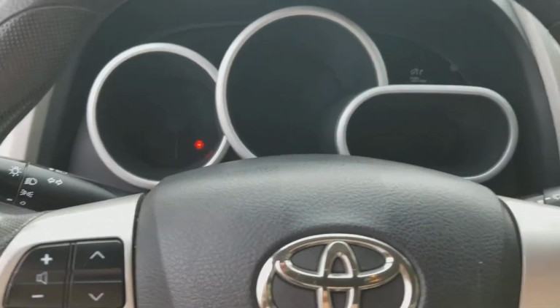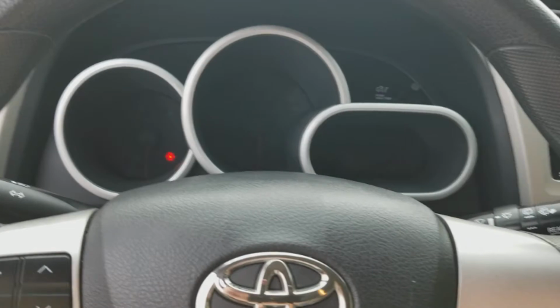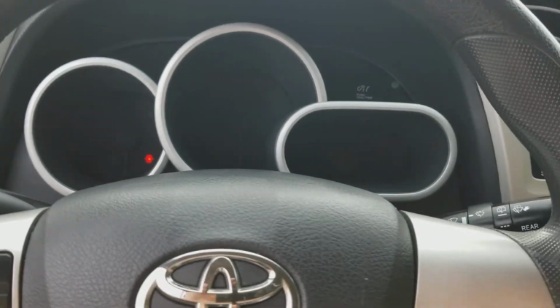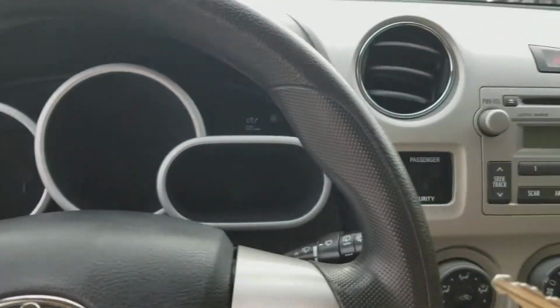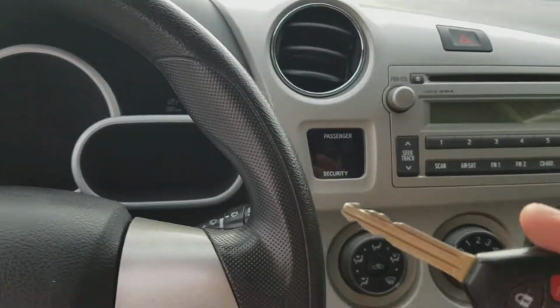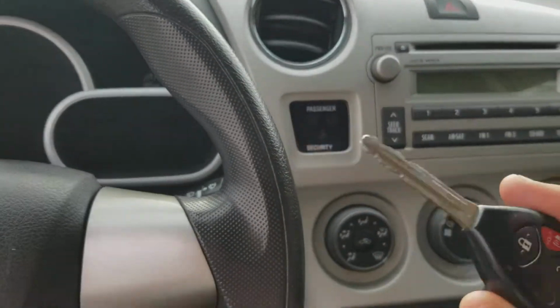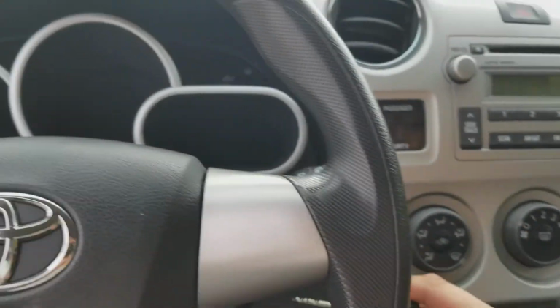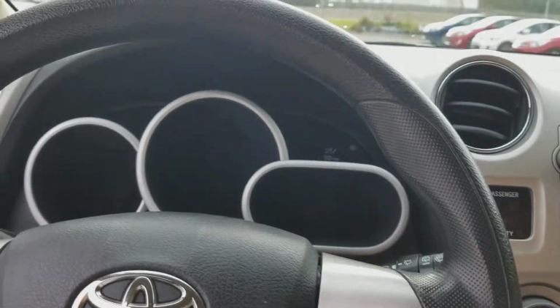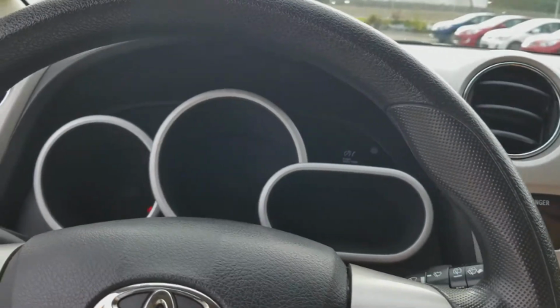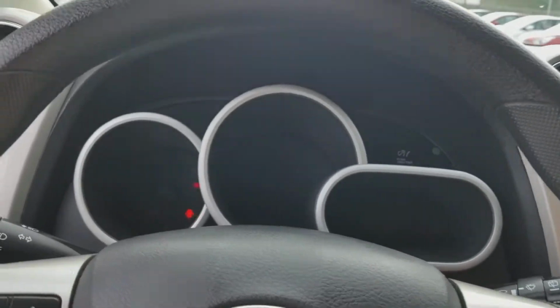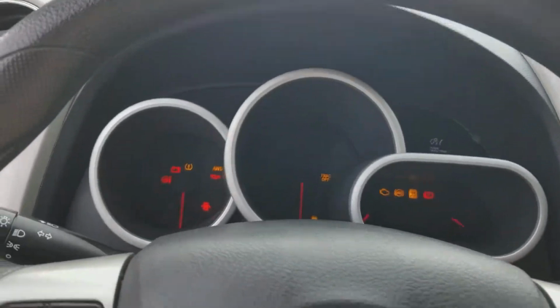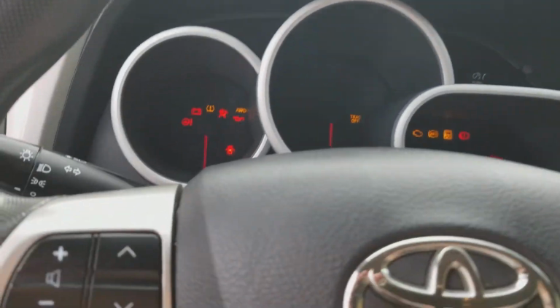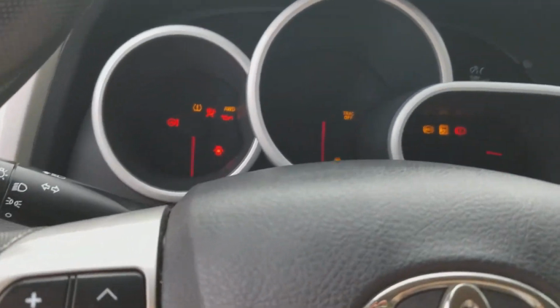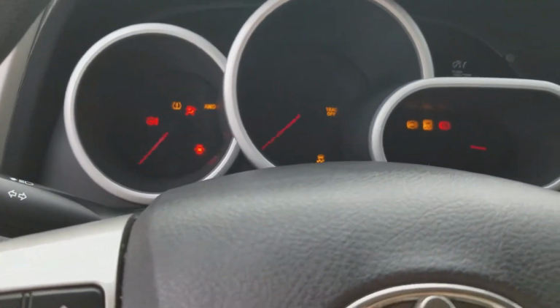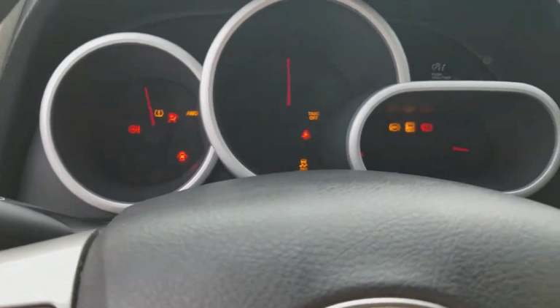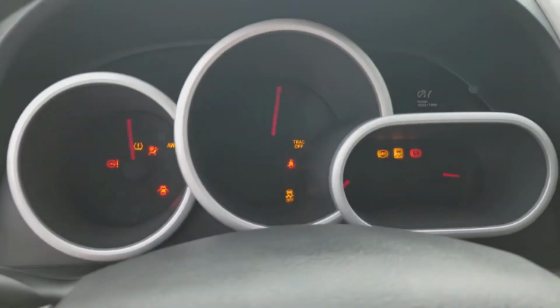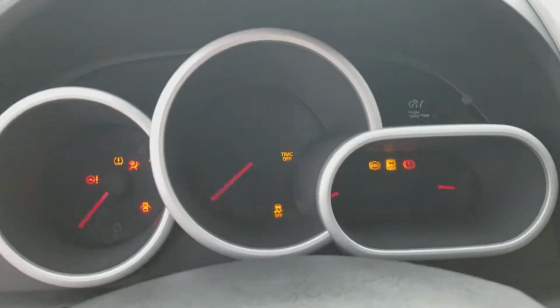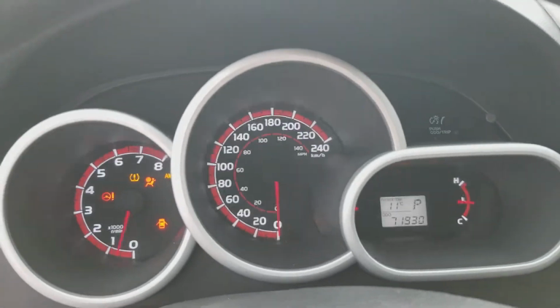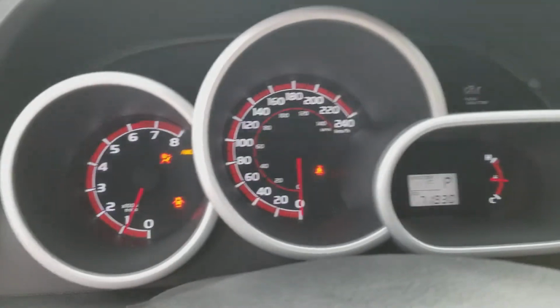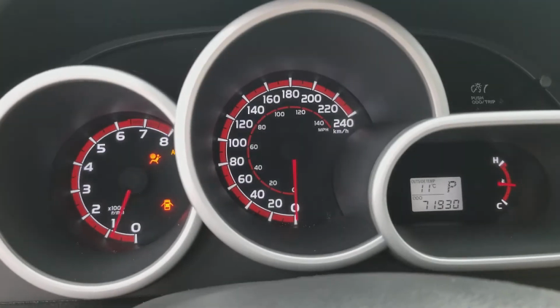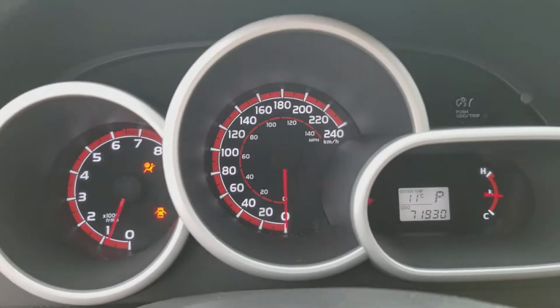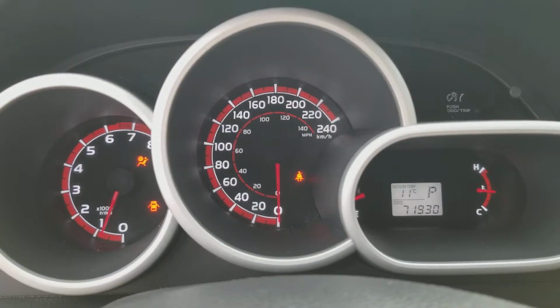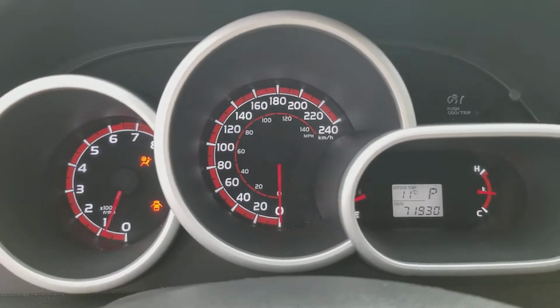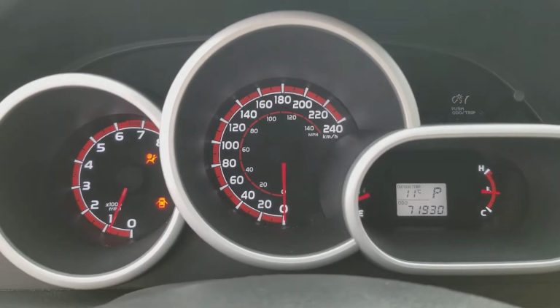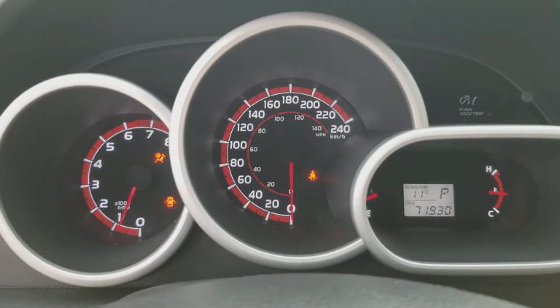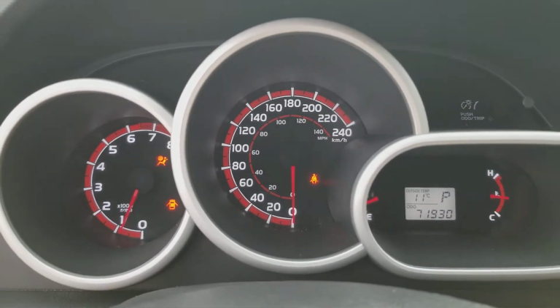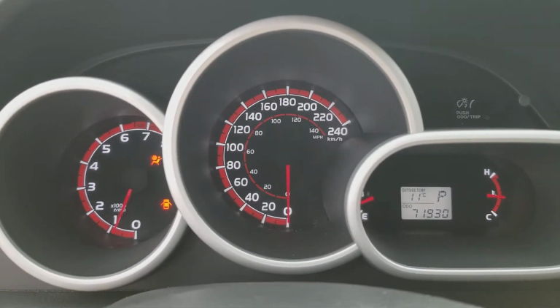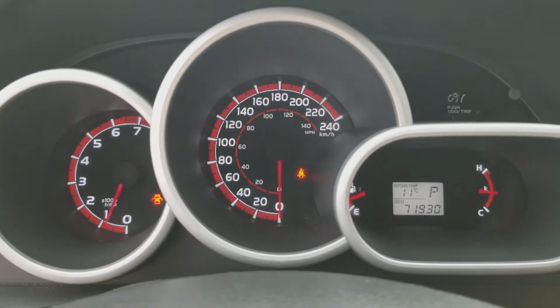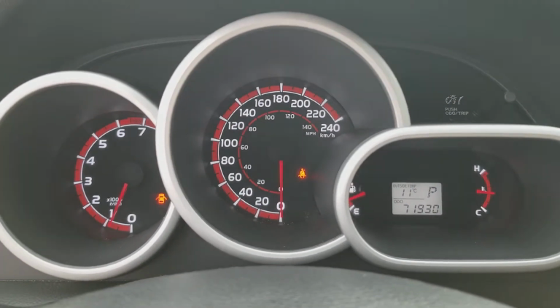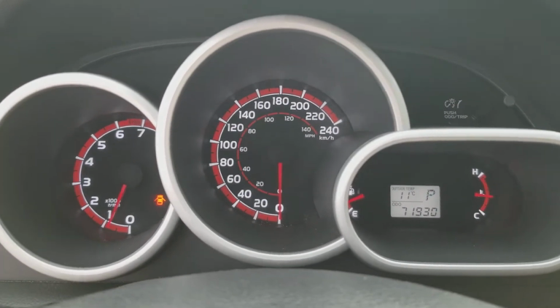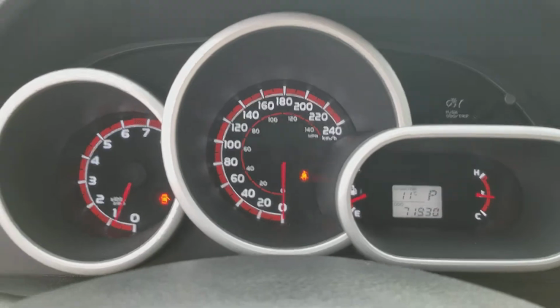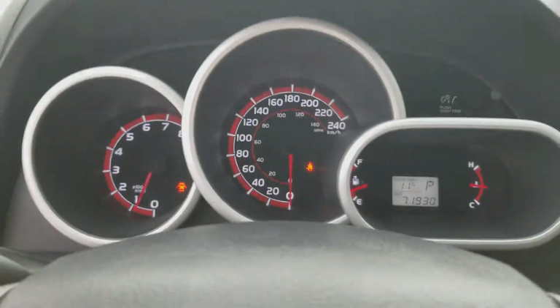Alrighty guys, we just do have our standard key in here. On our Matrix here, we have 71,930 kilometers — not too bad.